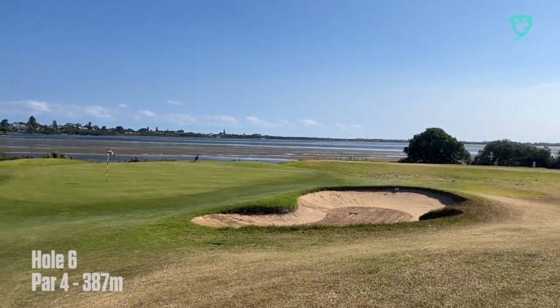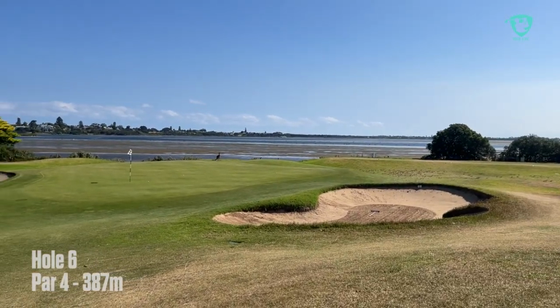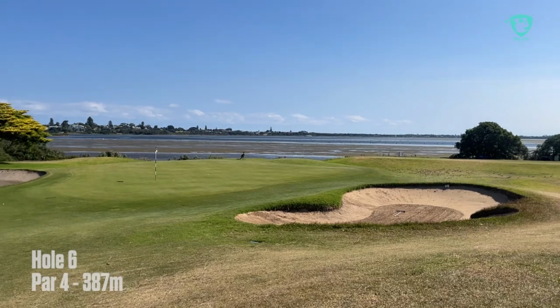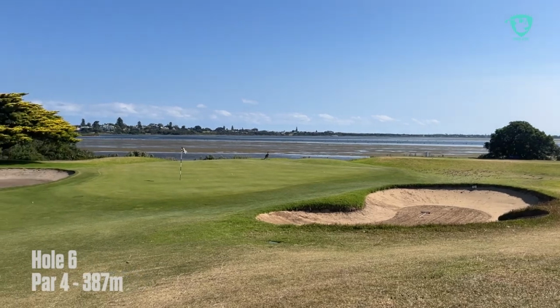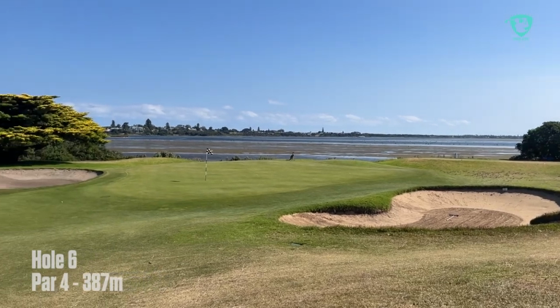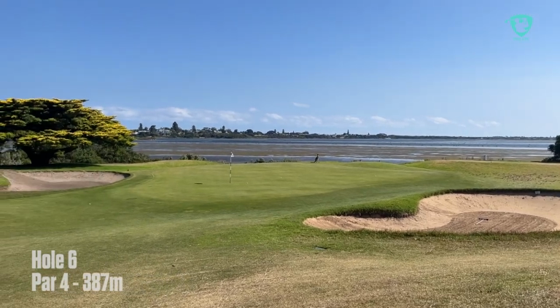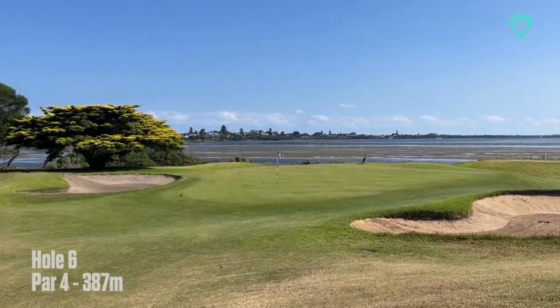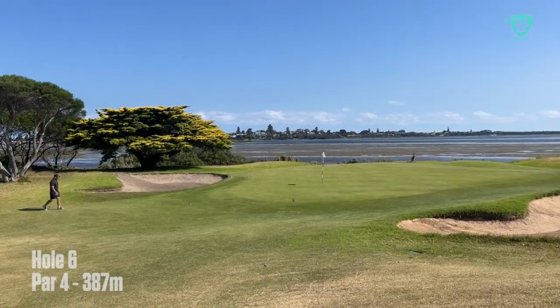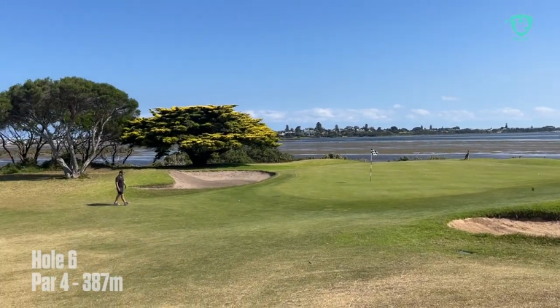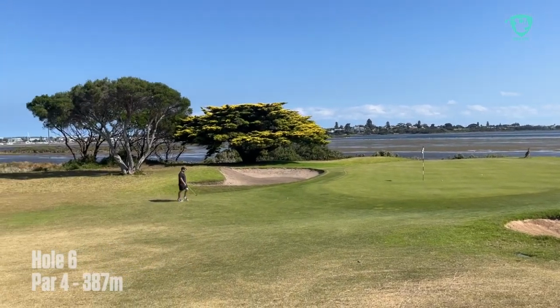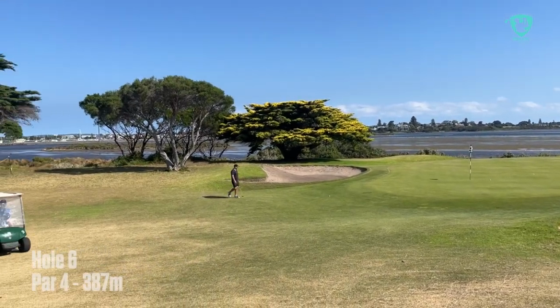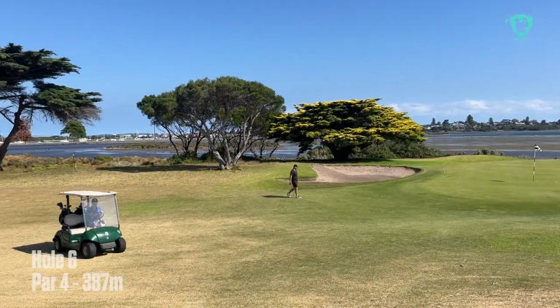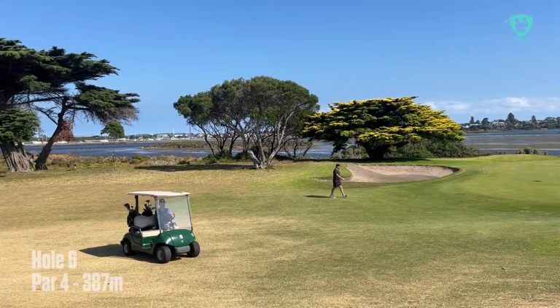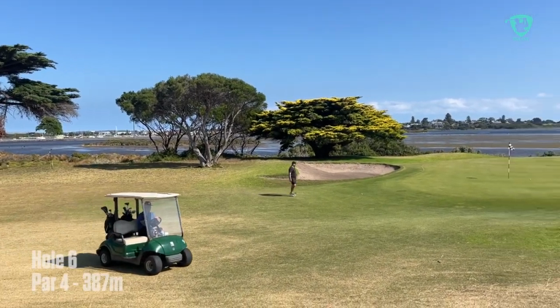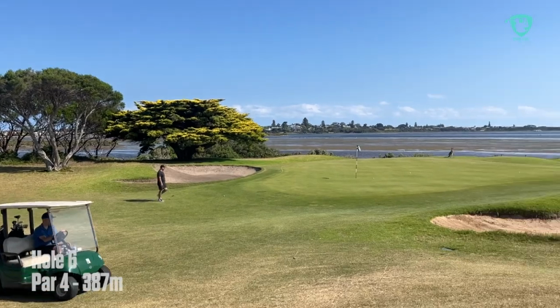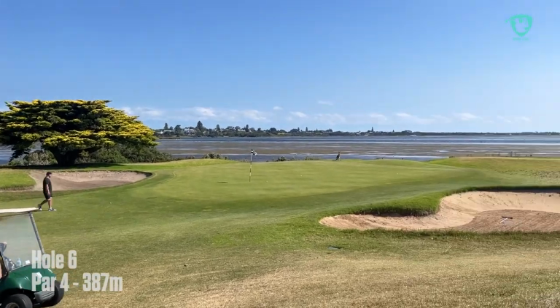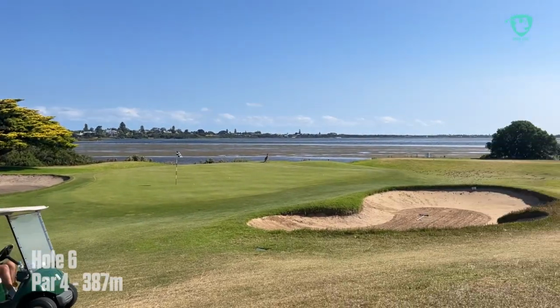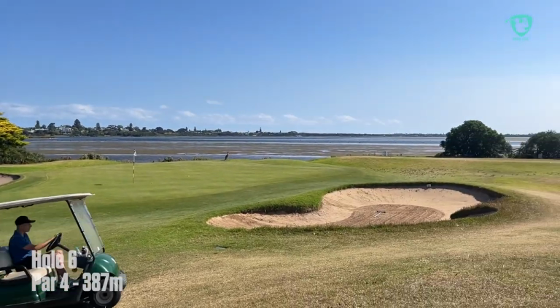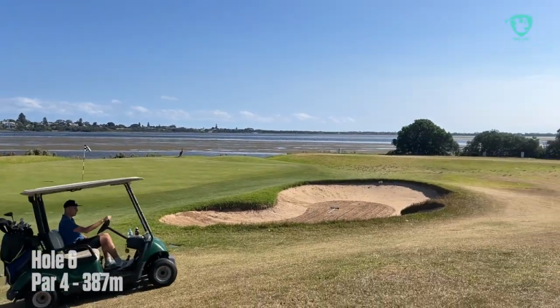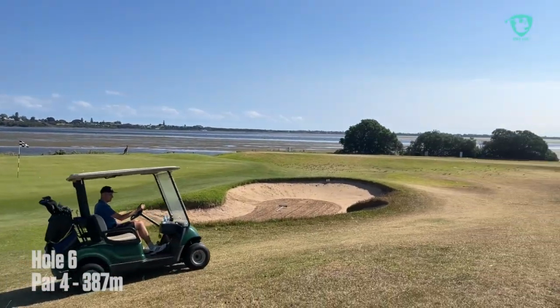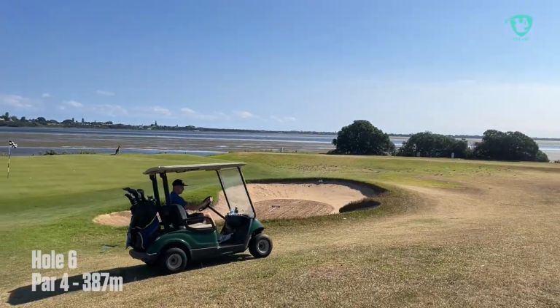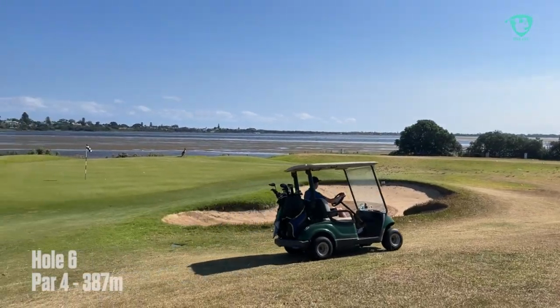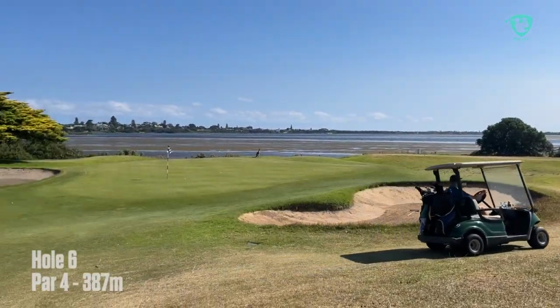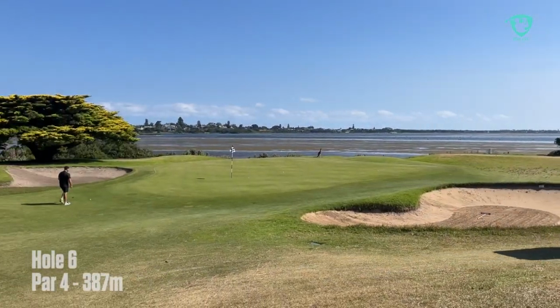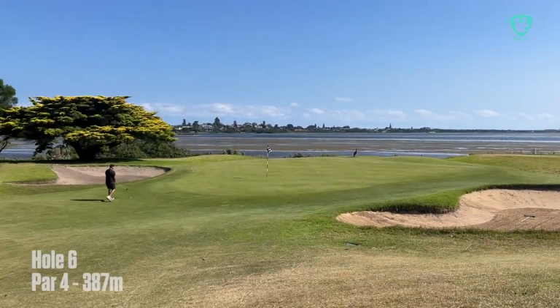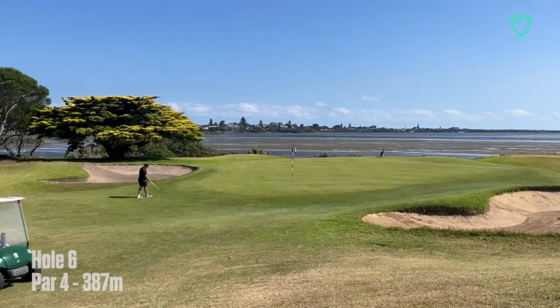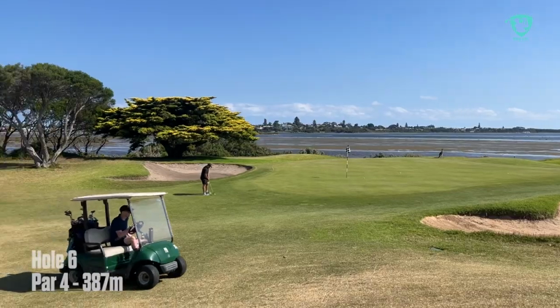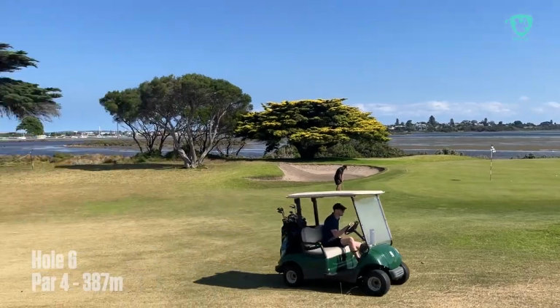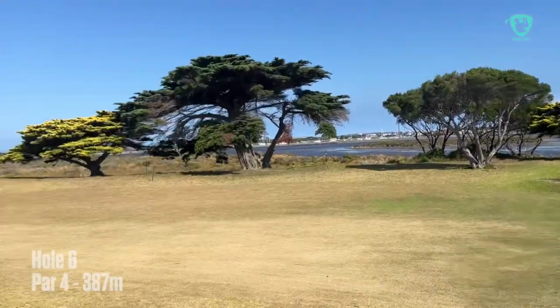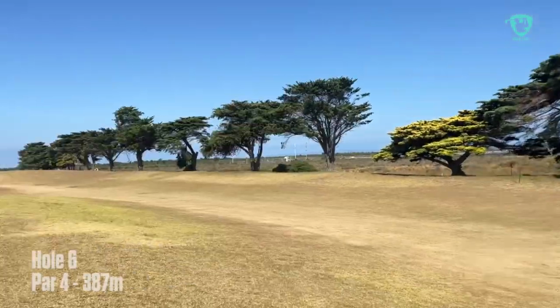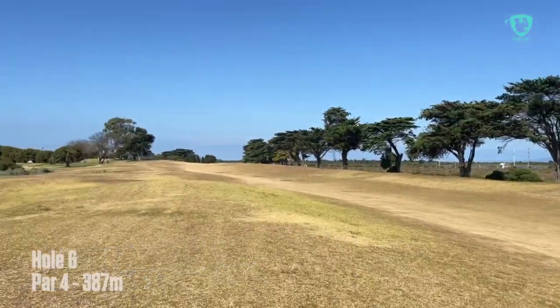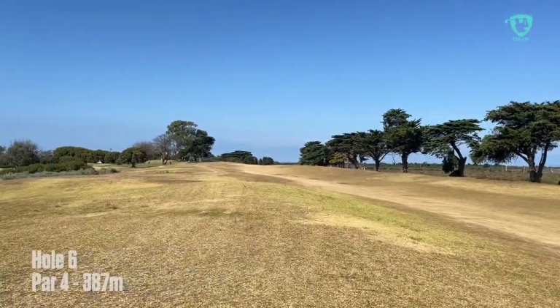Would I come back? Yeah, I would. I'd also come back just to see what condition it's going to be in — whether this is the norm or we've just picked a really dry day. So we're through 13. We'll check in with our leader, the brightest man on course.